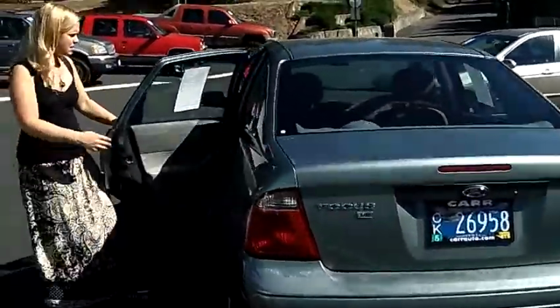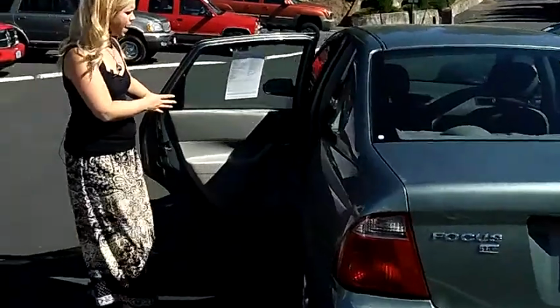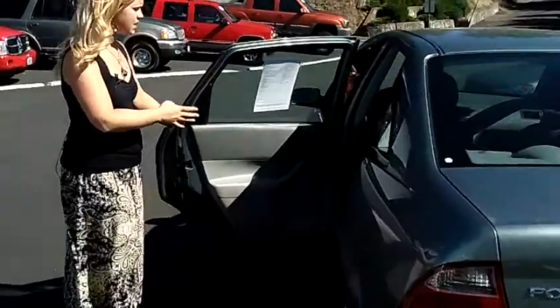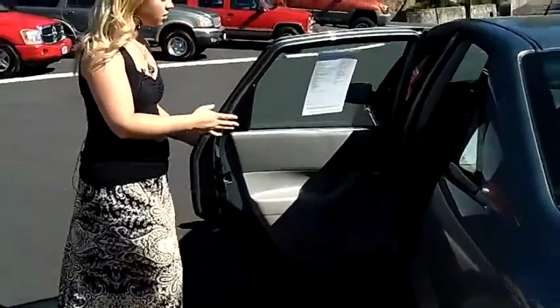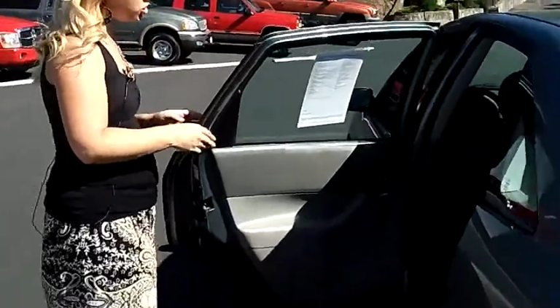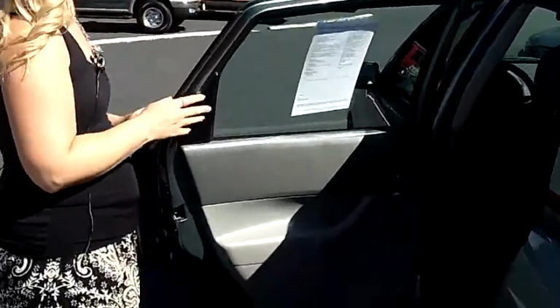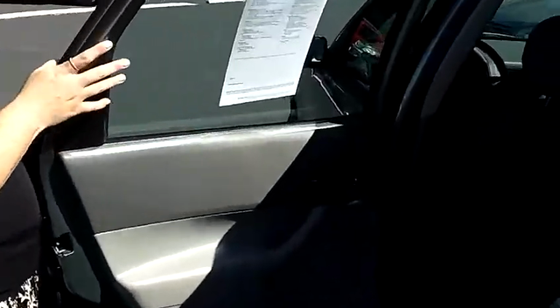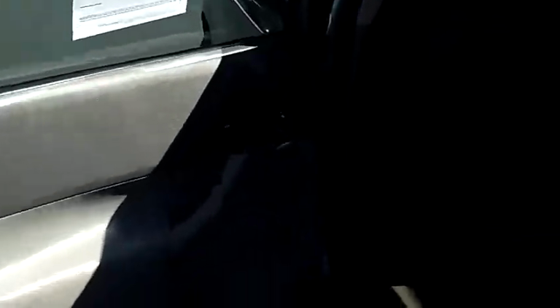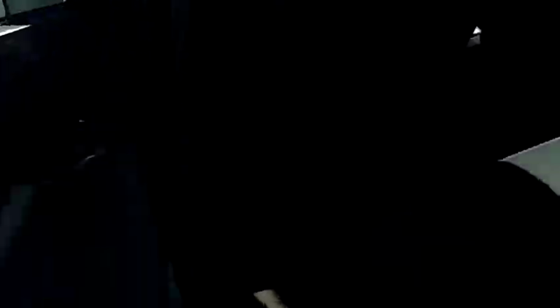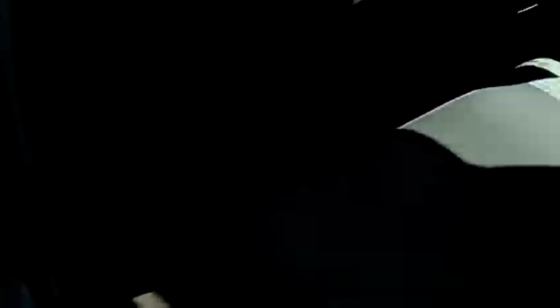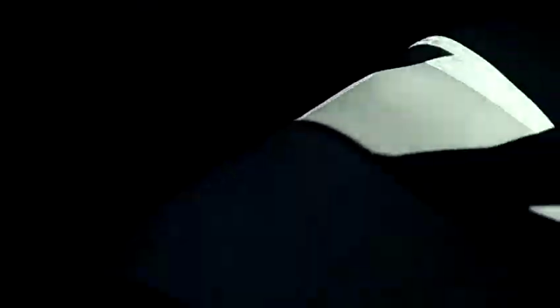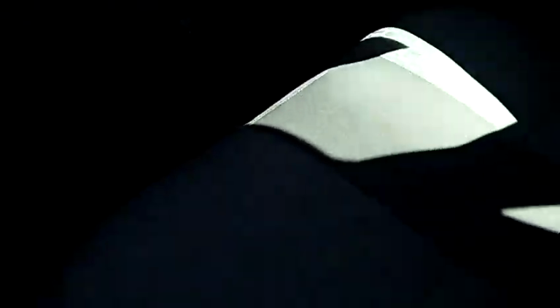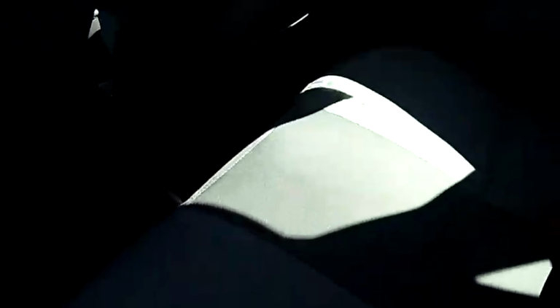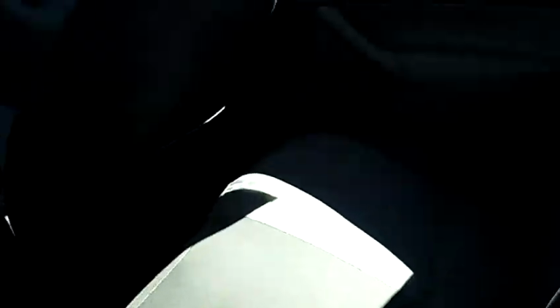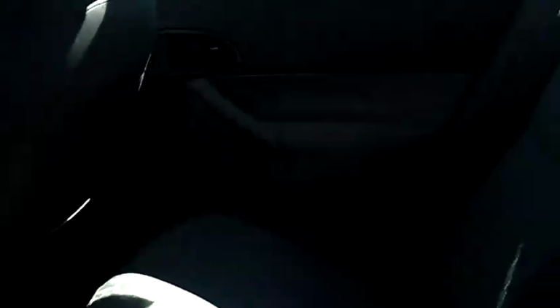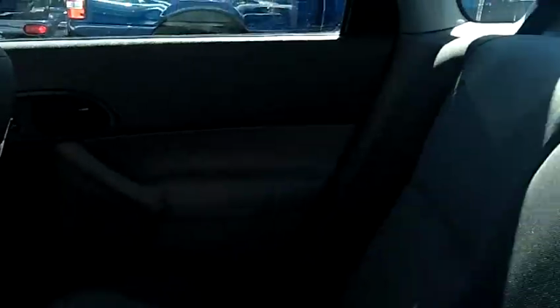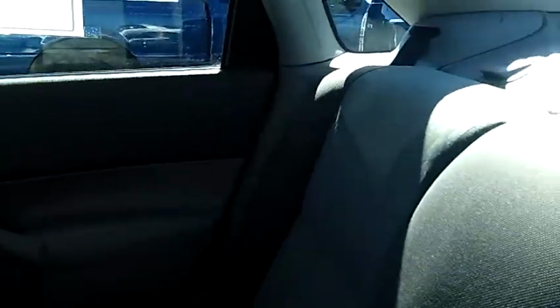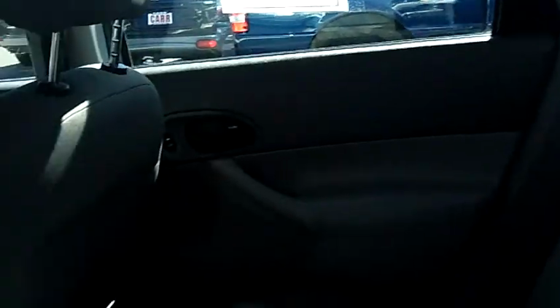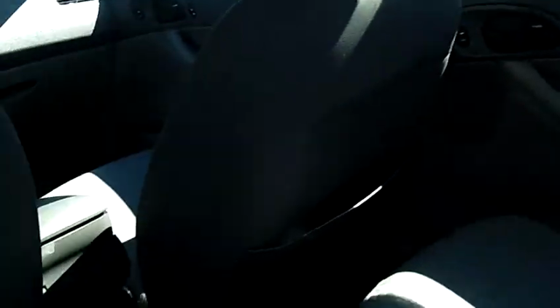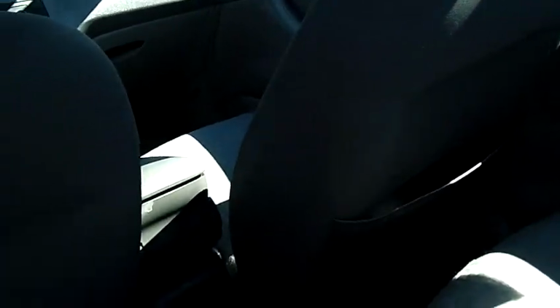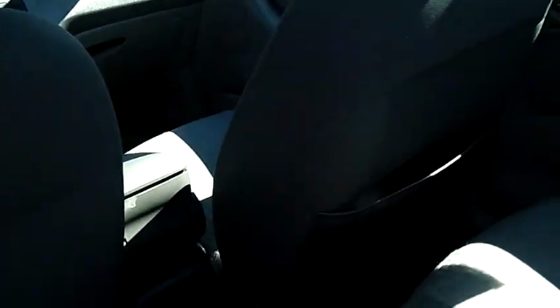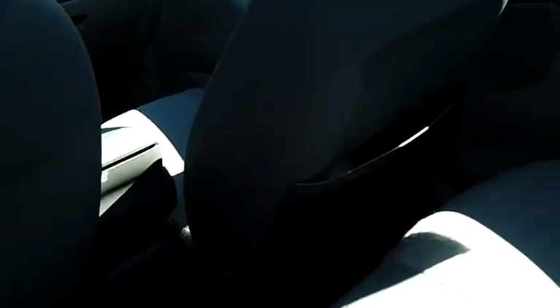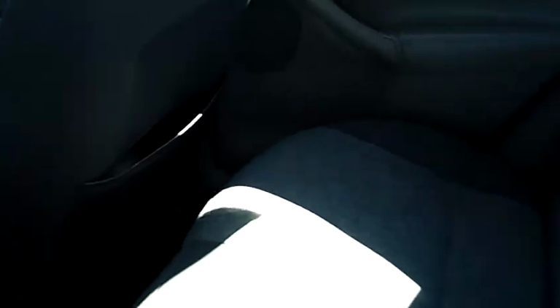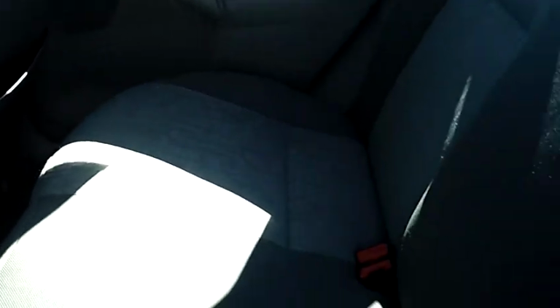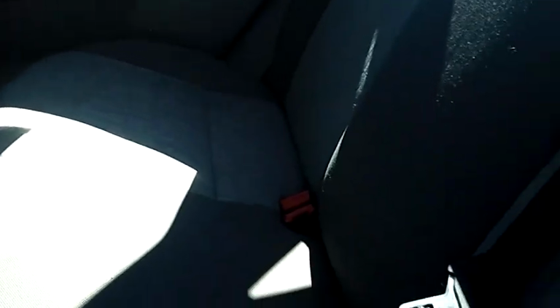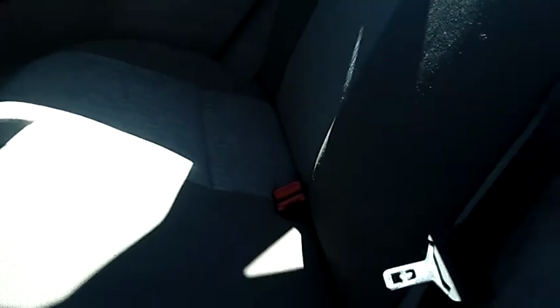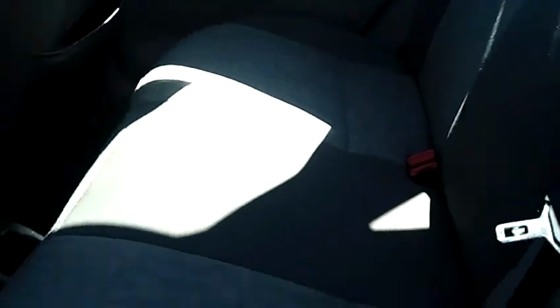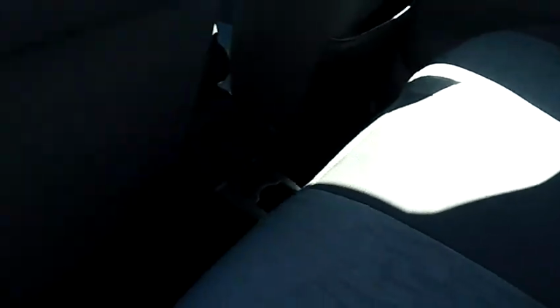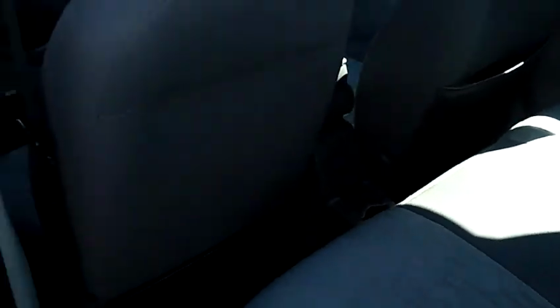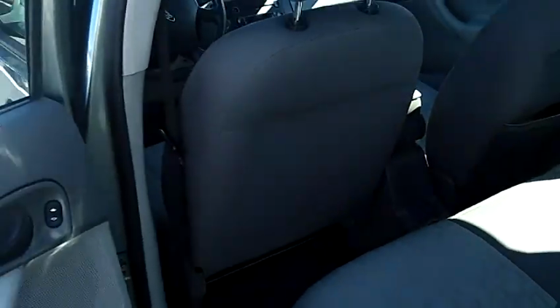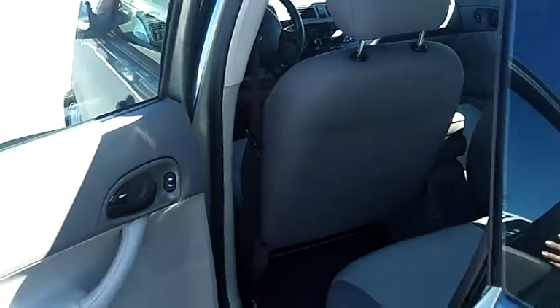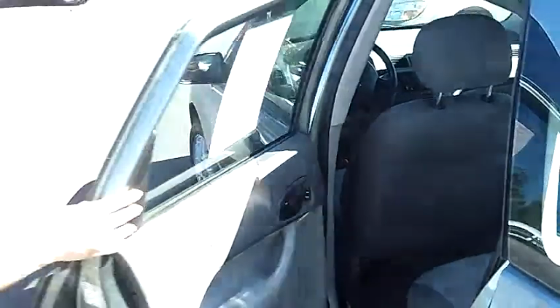The back seat here has a two-tone gray cloth interior. Lots of room back there. It also has a latch system for car seats, which is my number one favorite option.